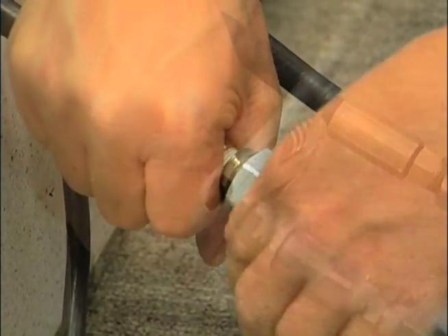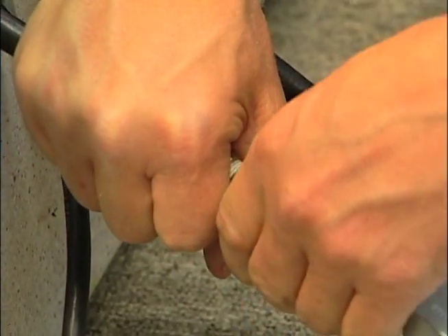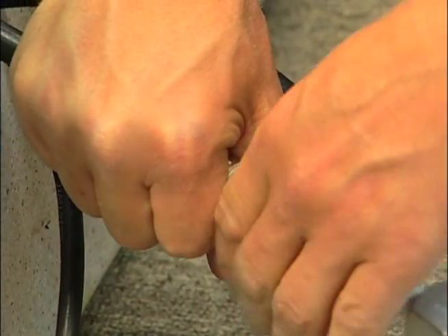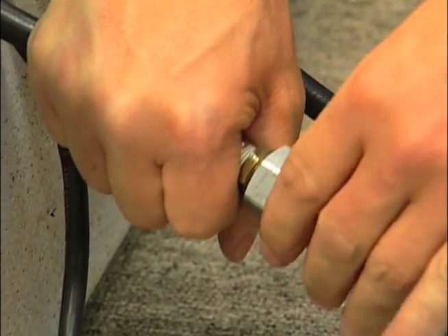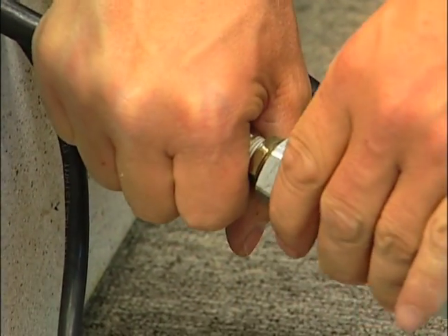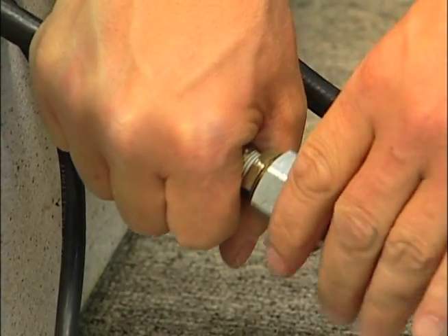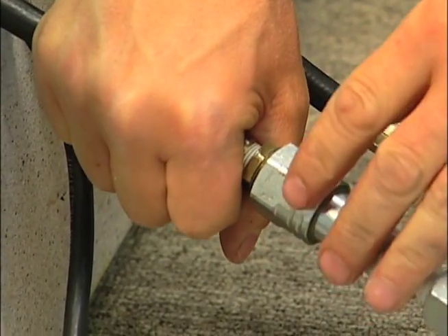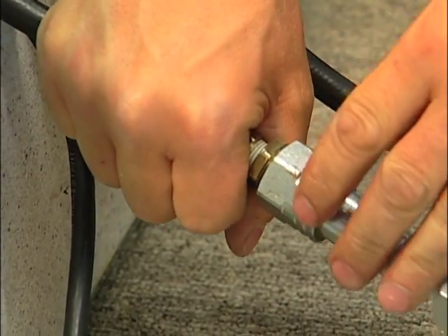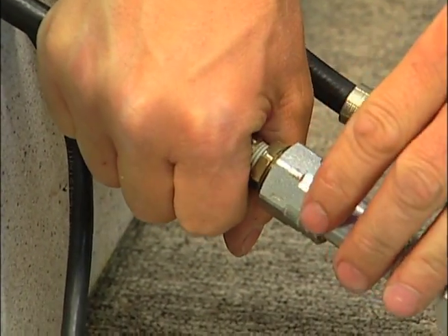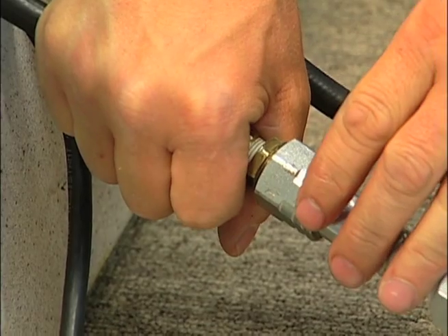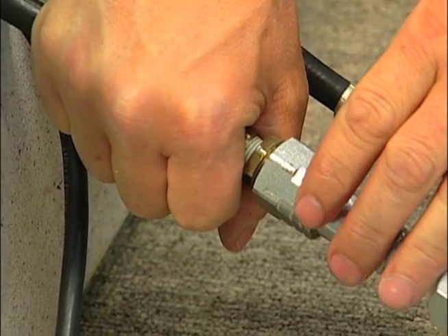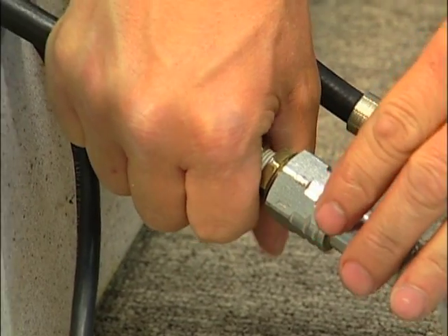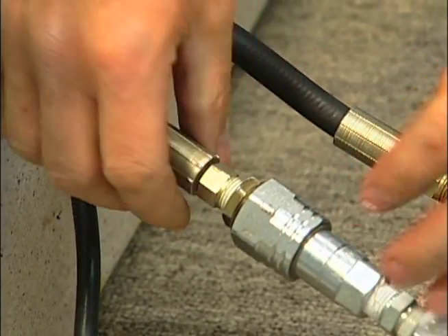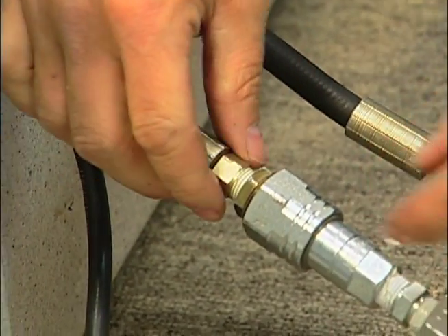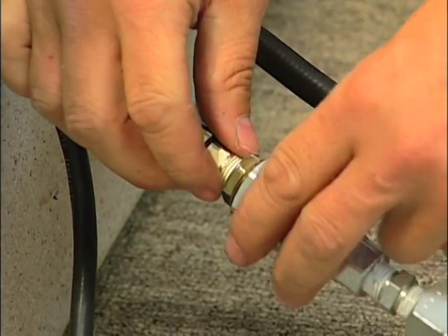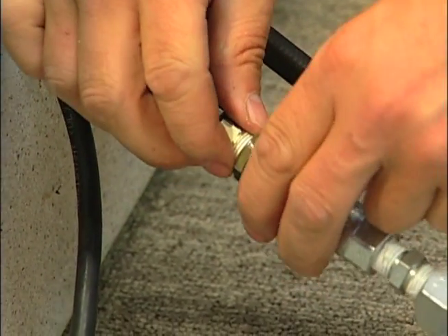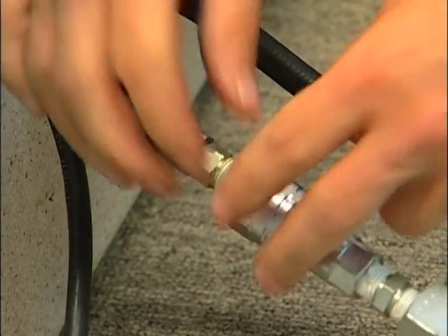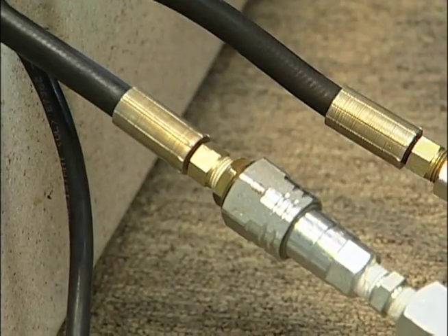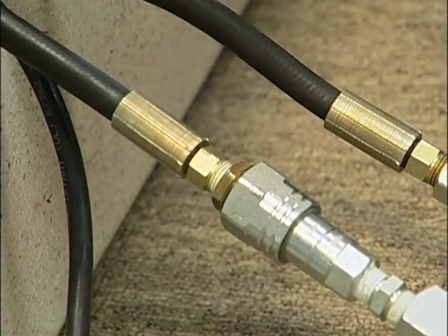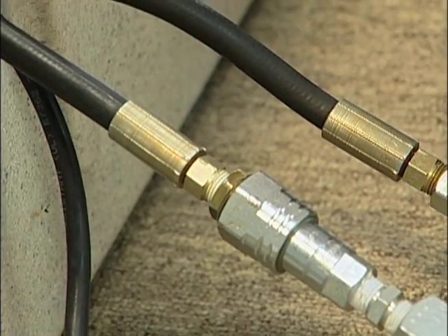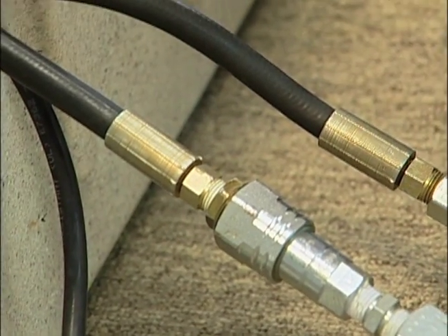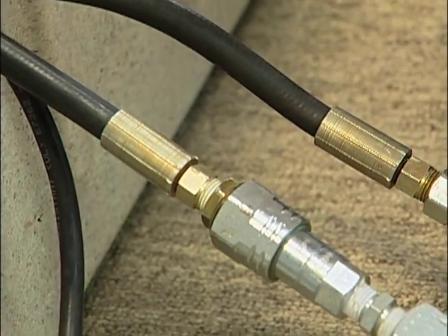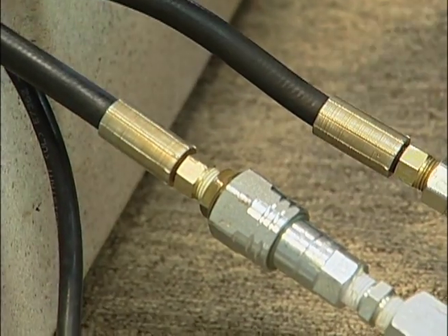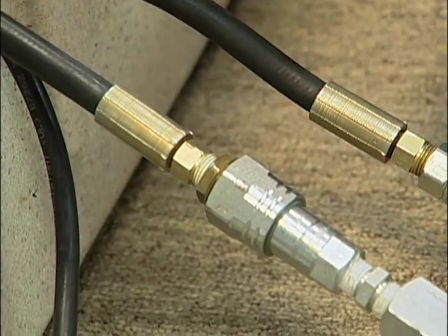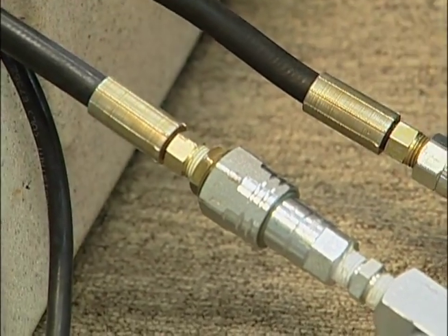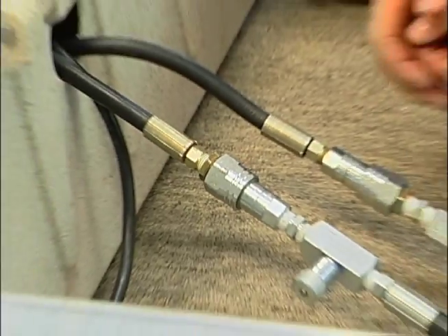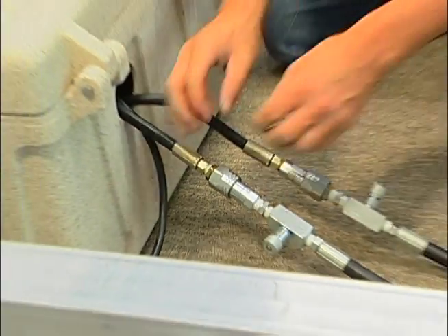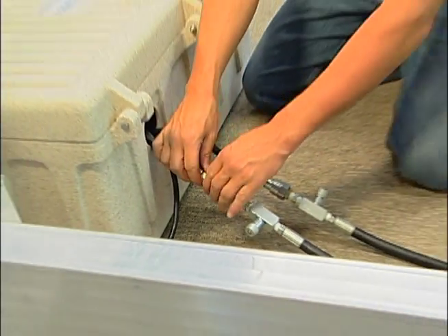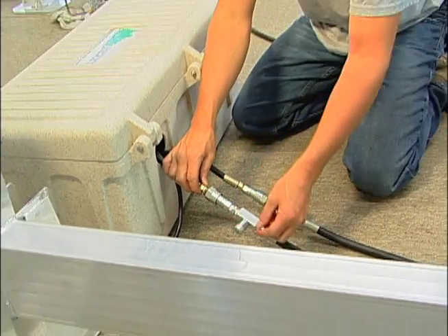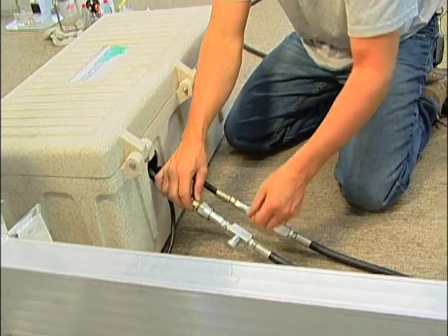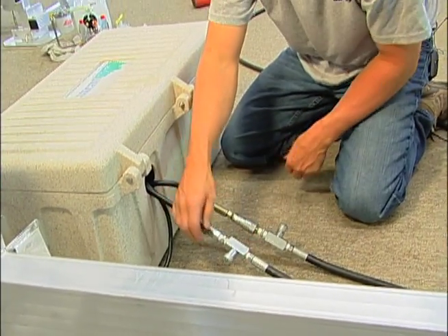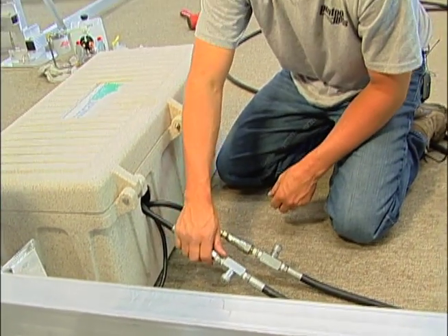If you turn your lift on and get everything going and nothing's moving, chances are that coupler didn't get tight enough, so get a wrench and tighten that up.